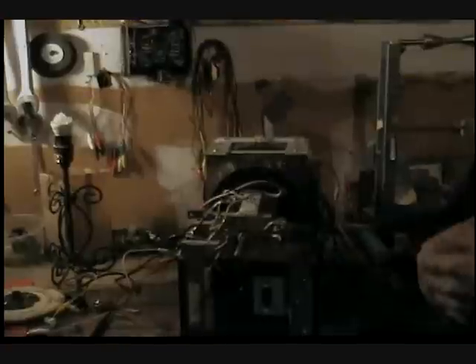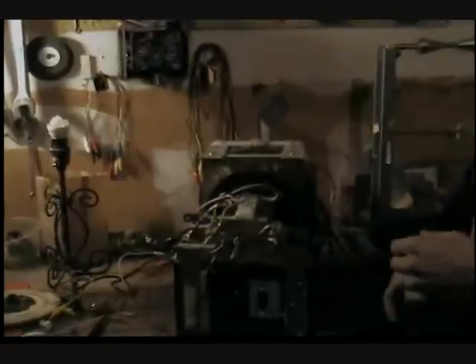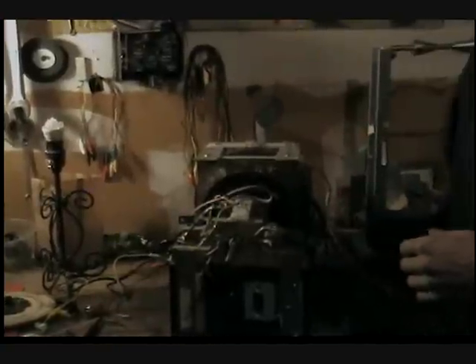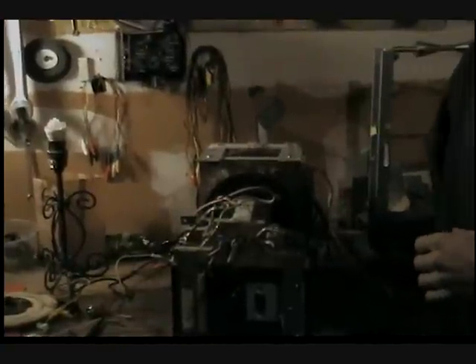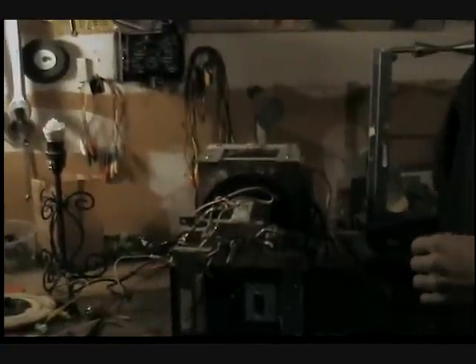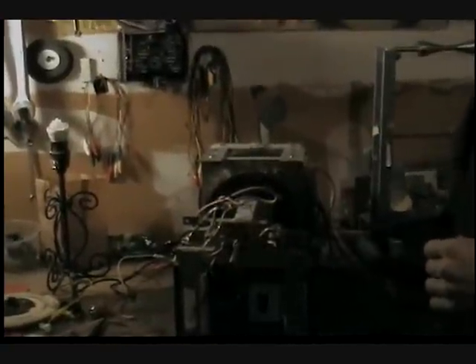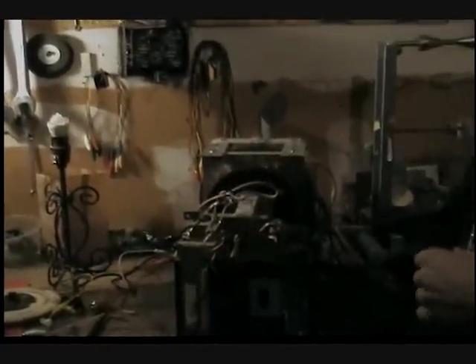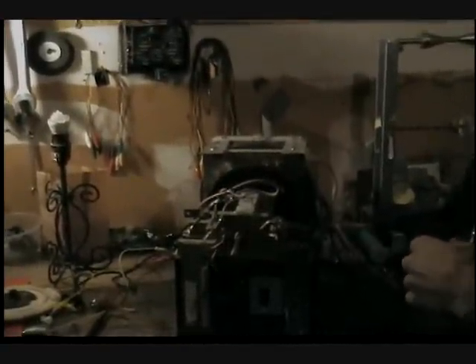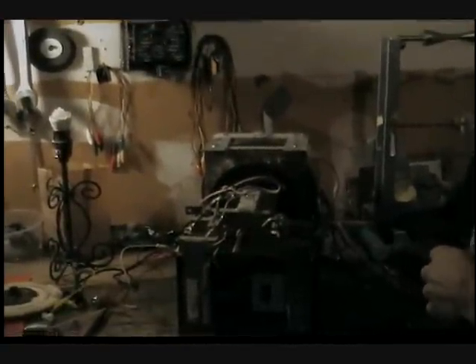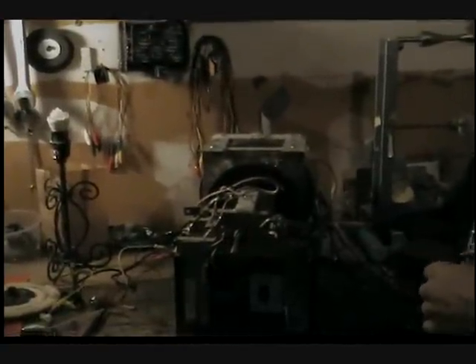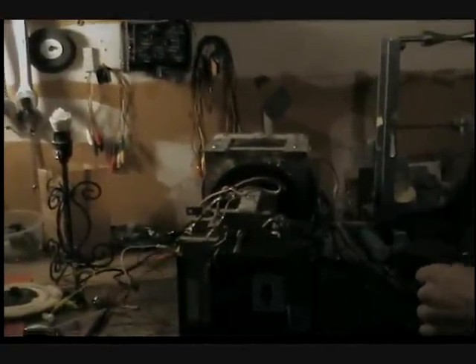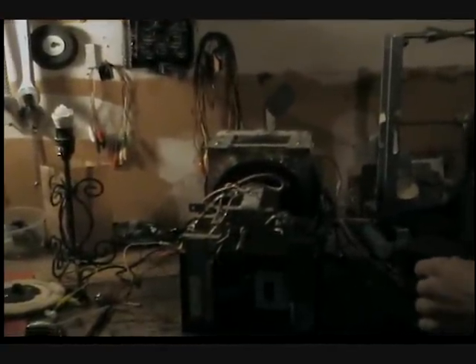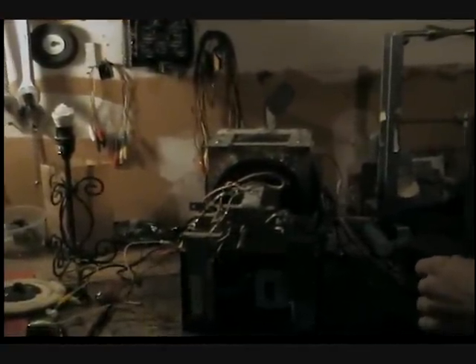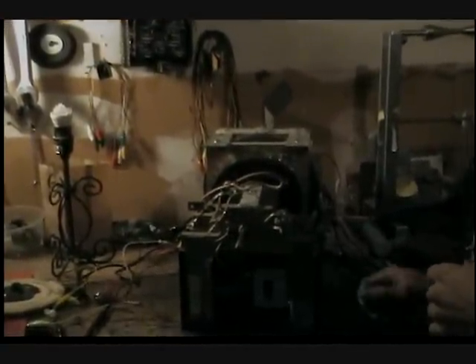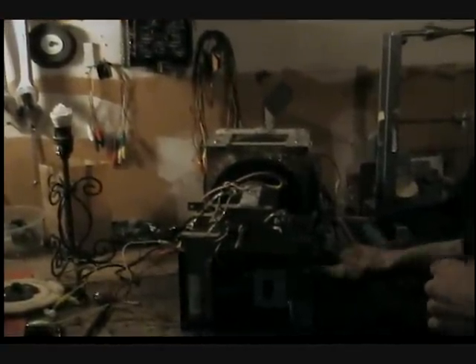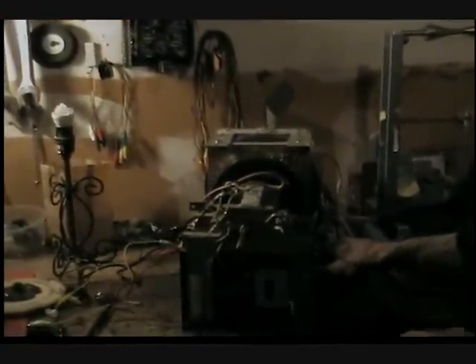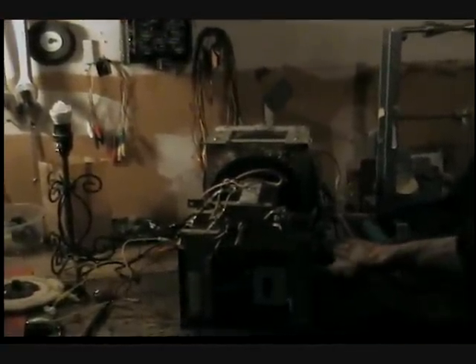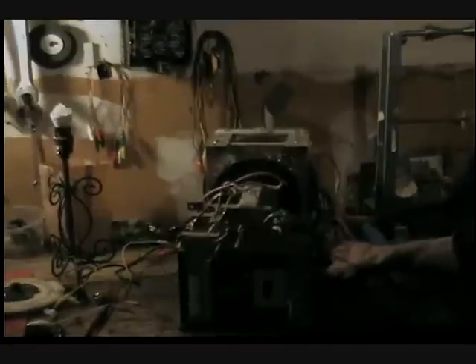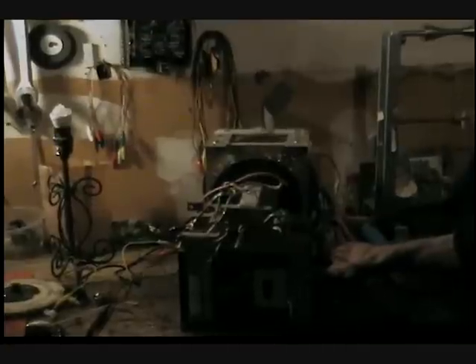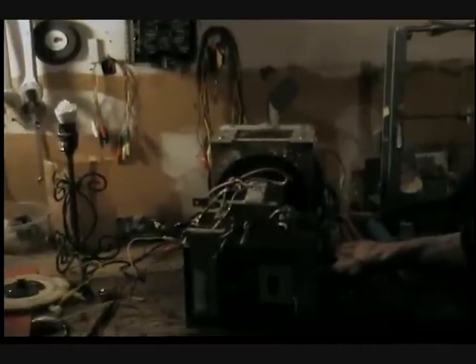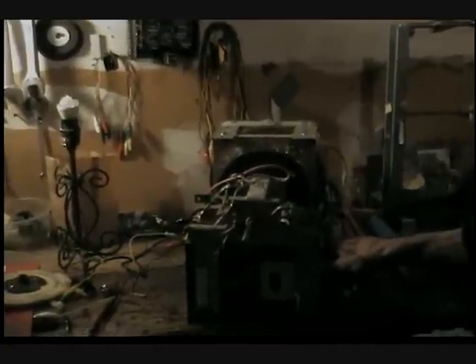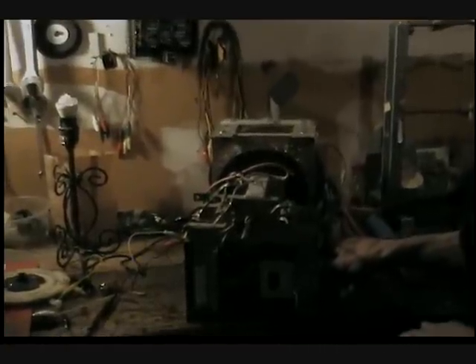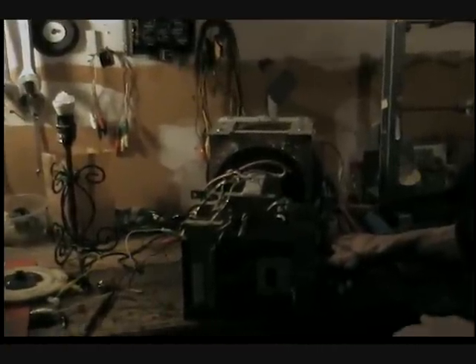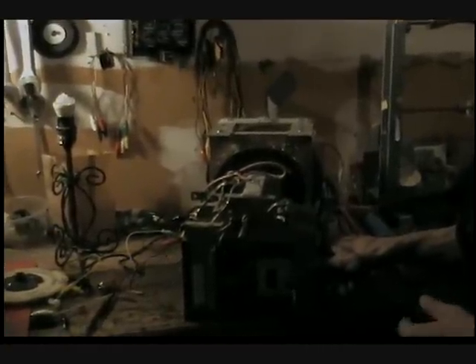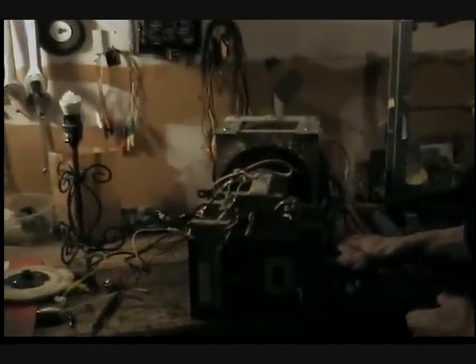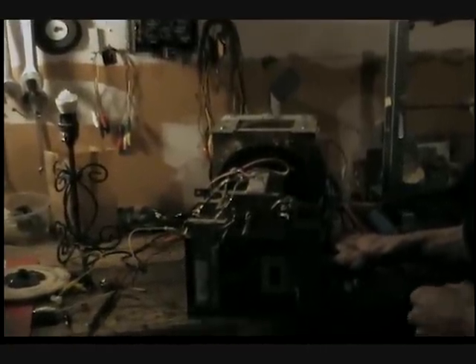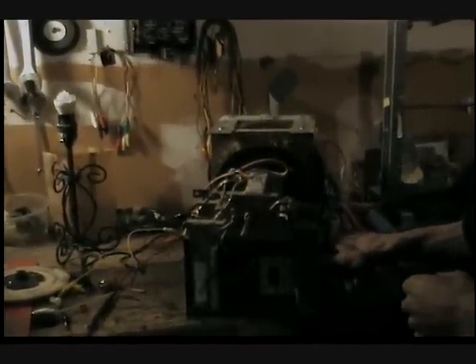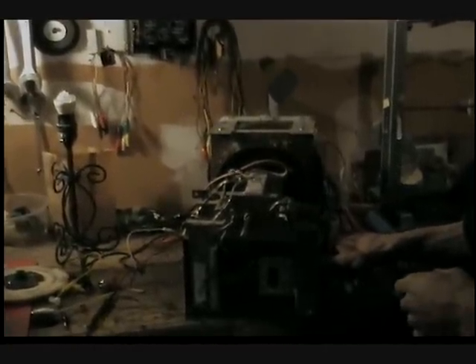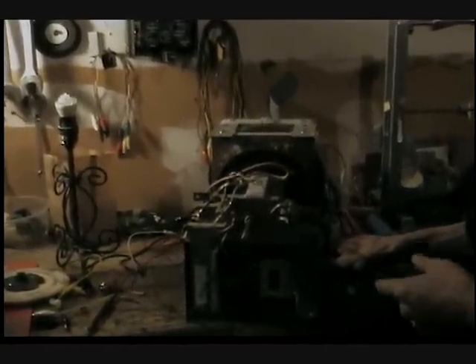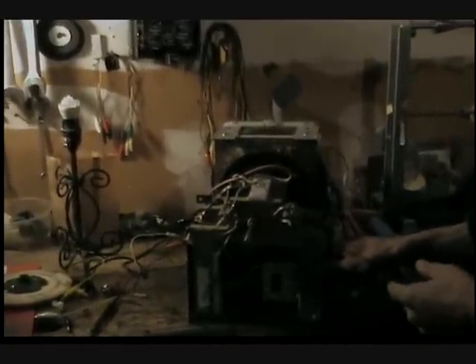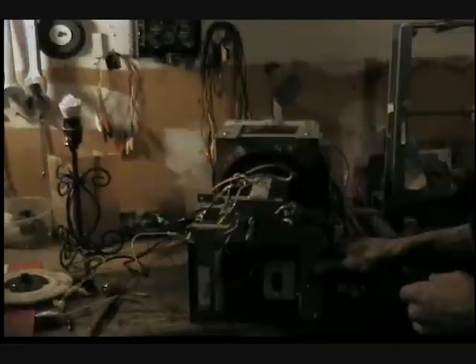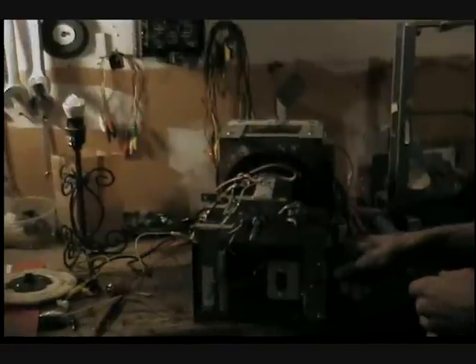Hey guys, Rob Bush here. Just wanted to show you a couple things with the old generator that I feel is important to the system — why it works, how it works — and I wanted to demonstrate that to you.